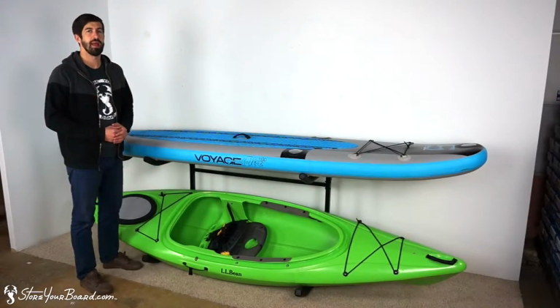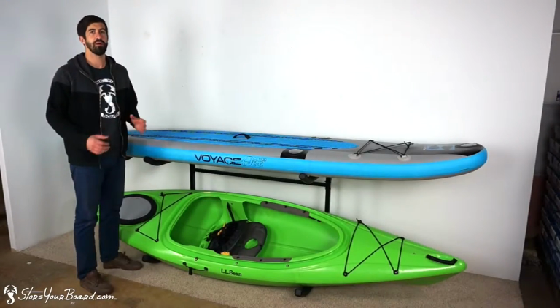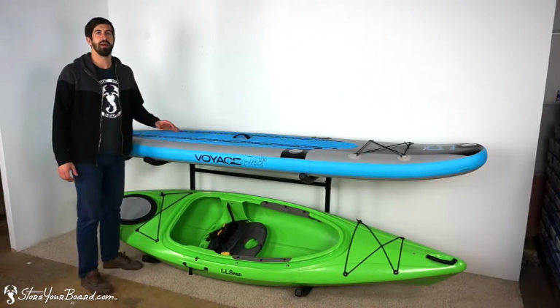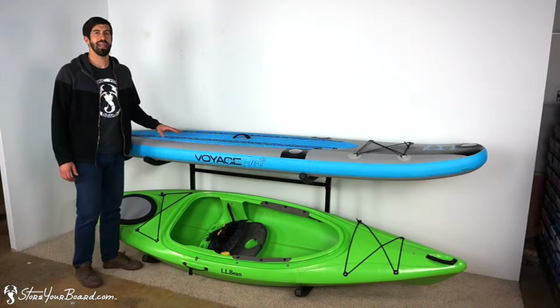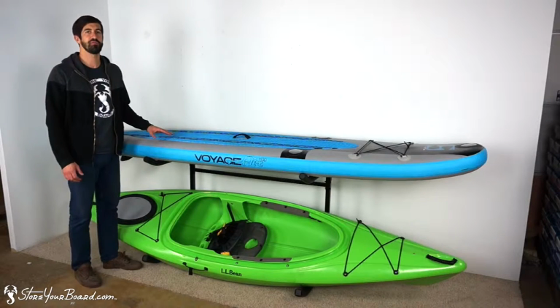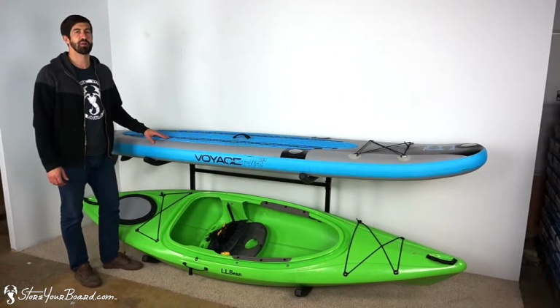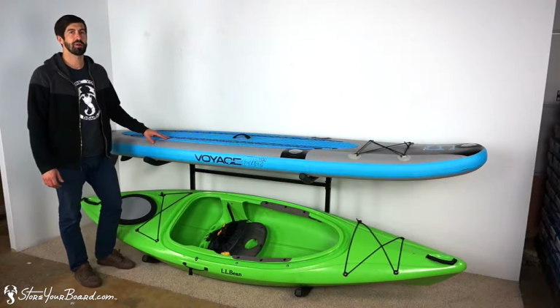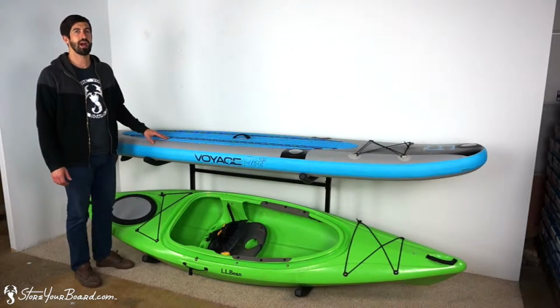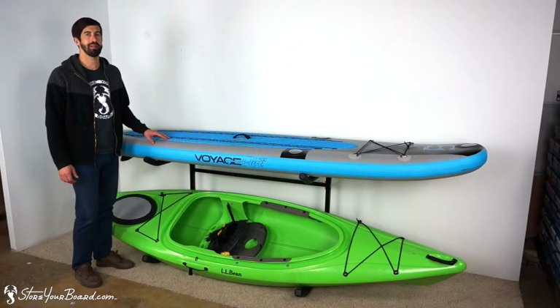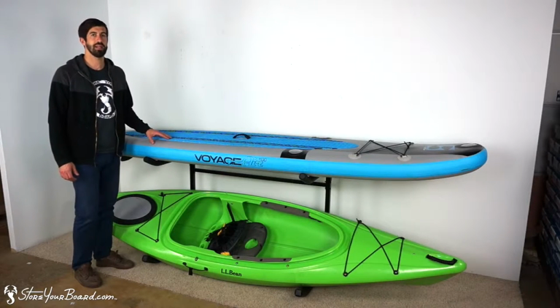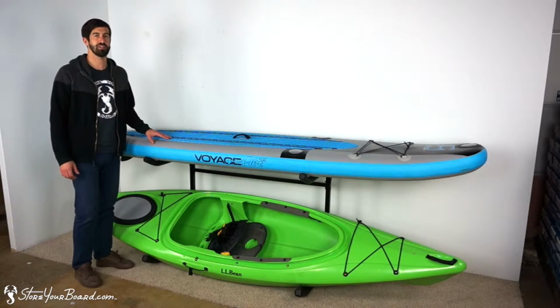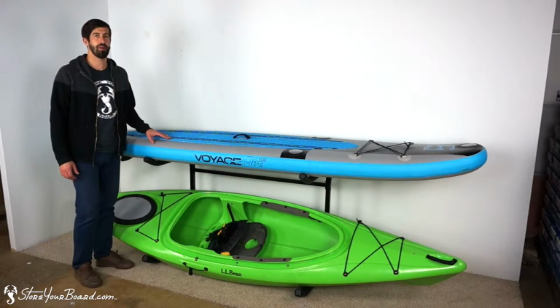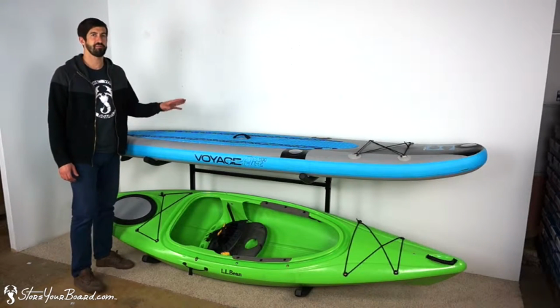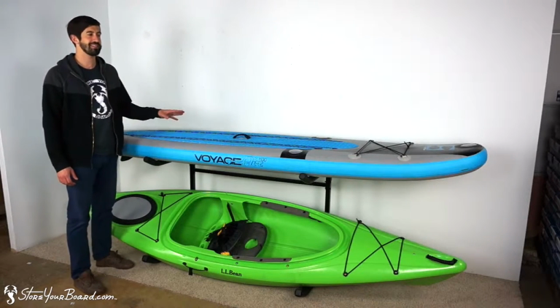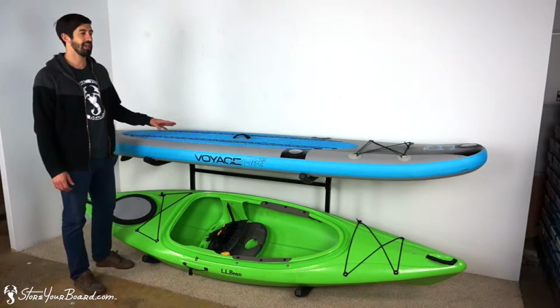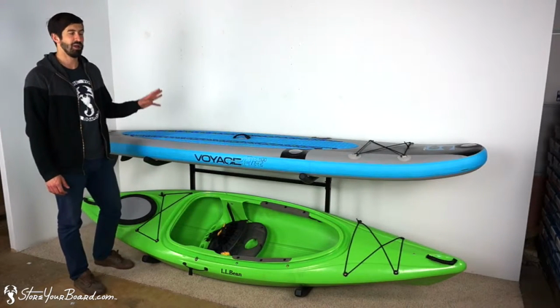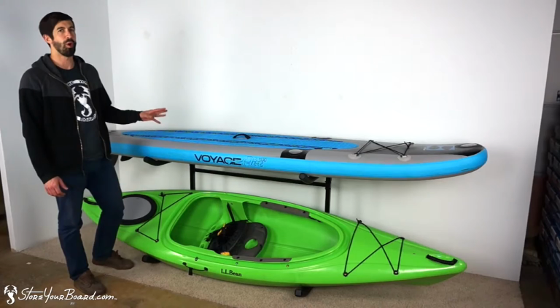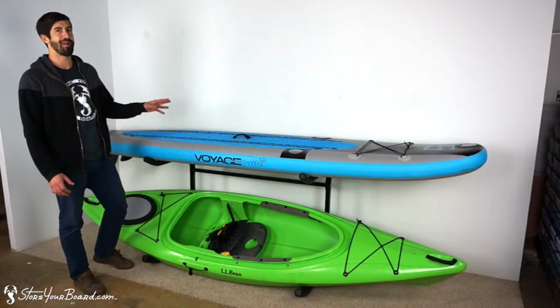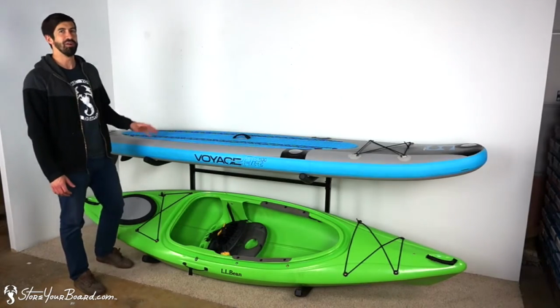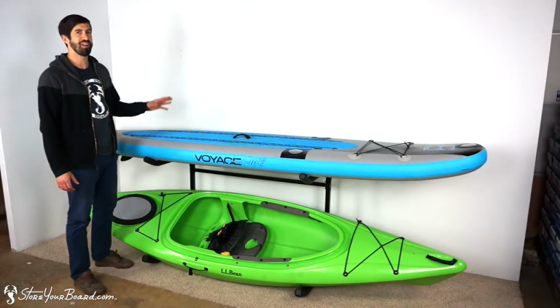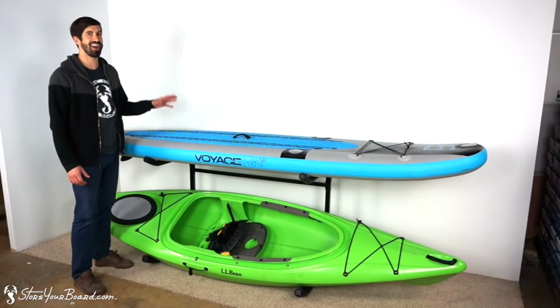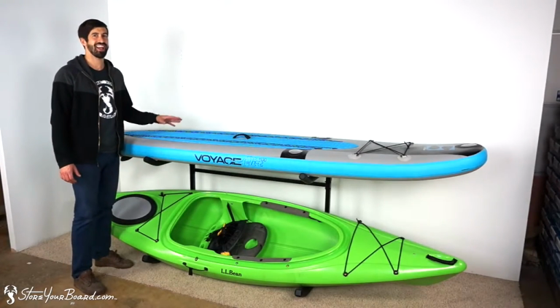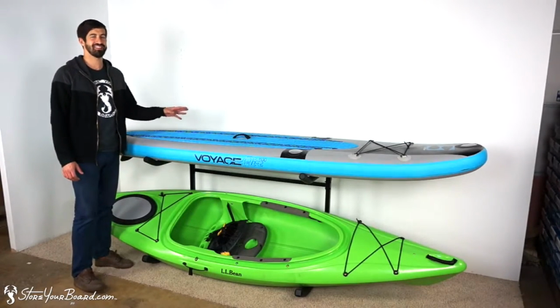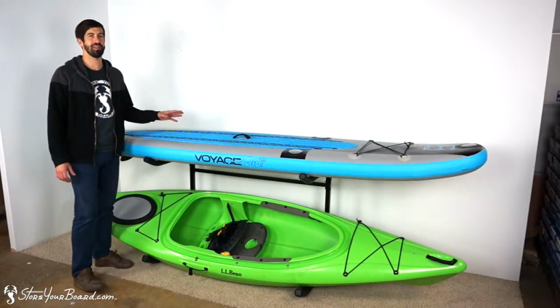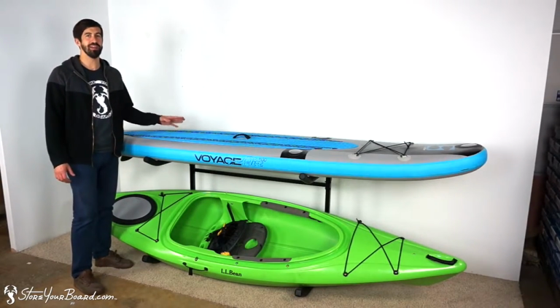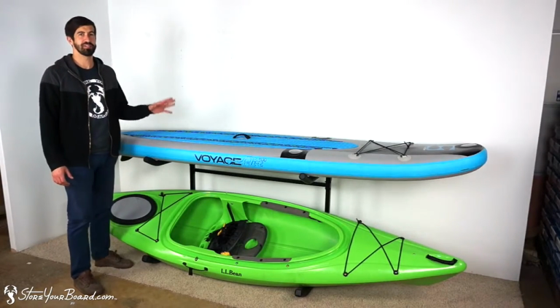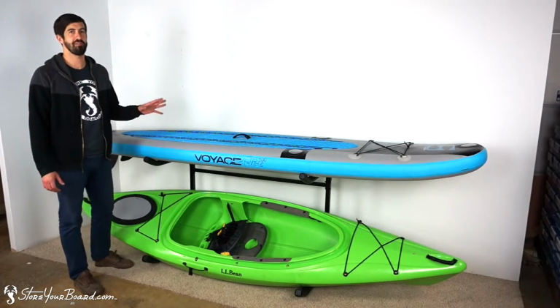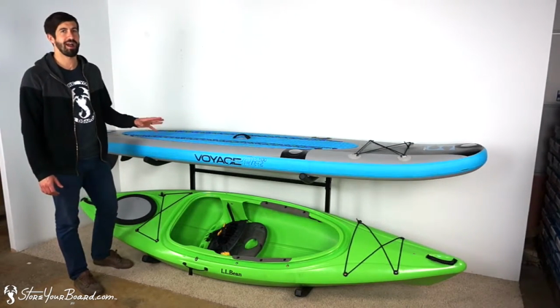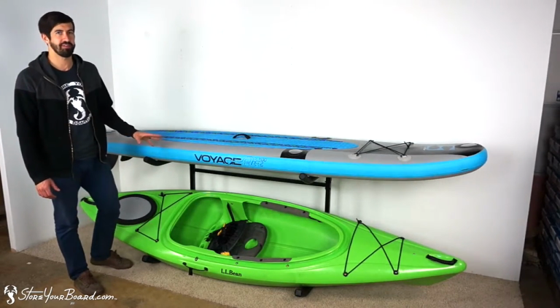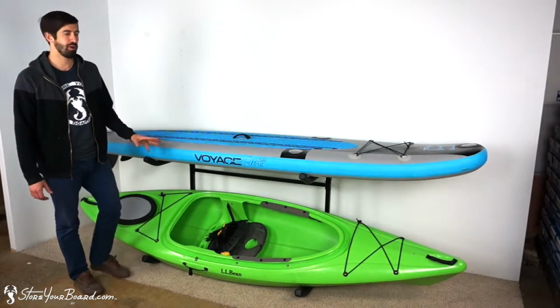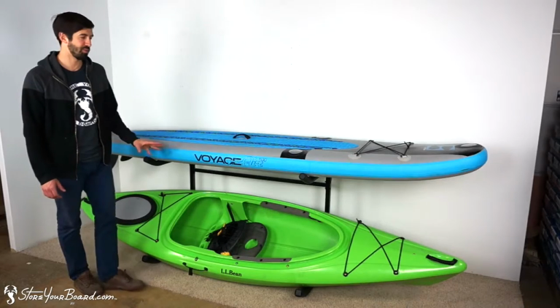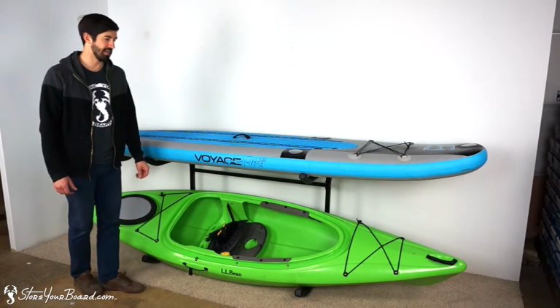How's it going? I'm Andrew from storyboard.com and I'm here today to talk to you about our freestanding water rack. We've got a kayak and a SUP in here — it's great for a variety of different water sports gear.